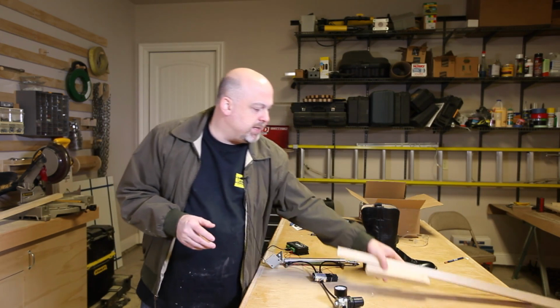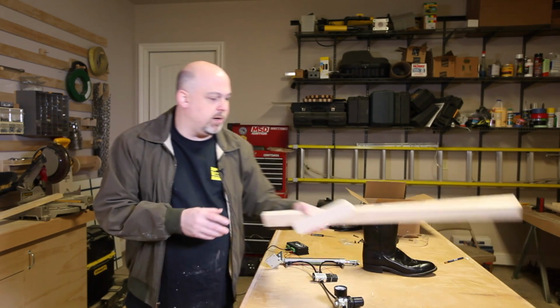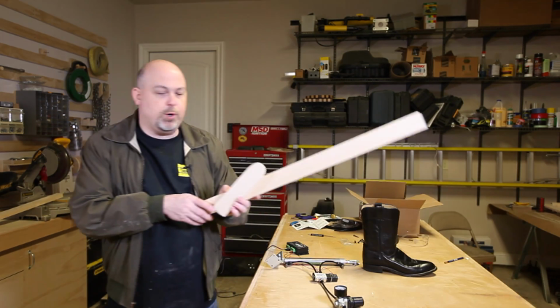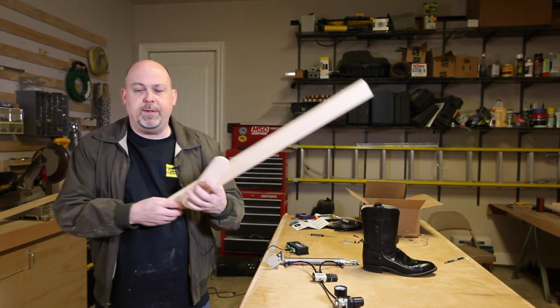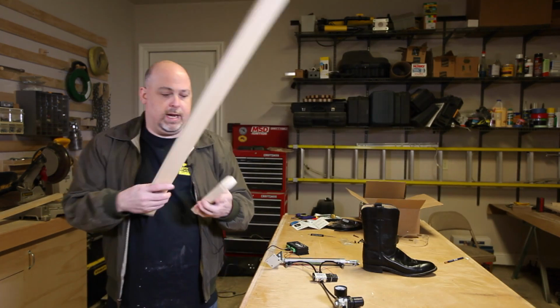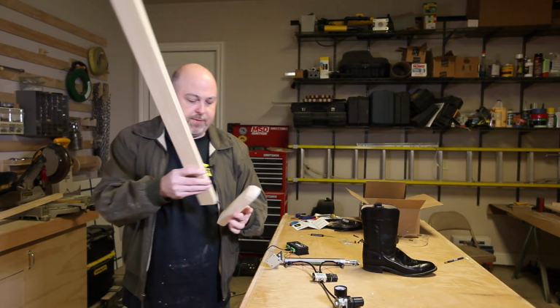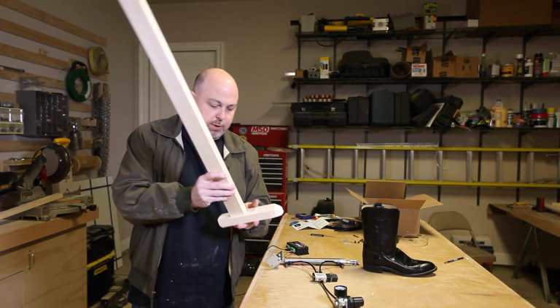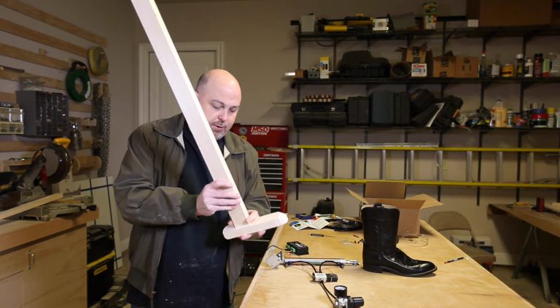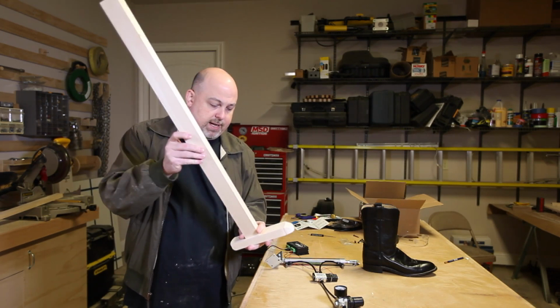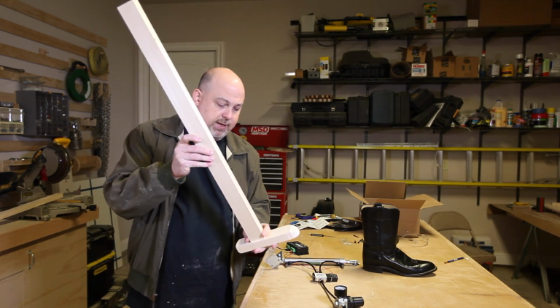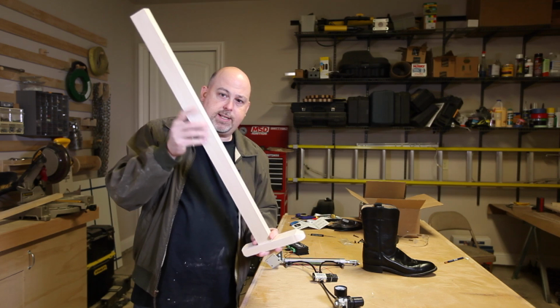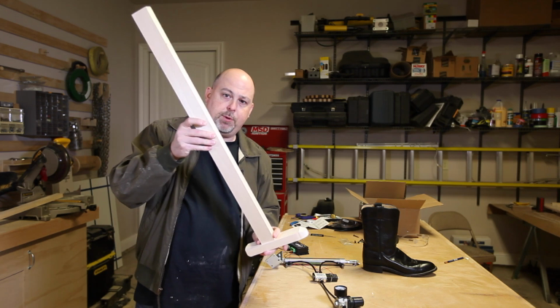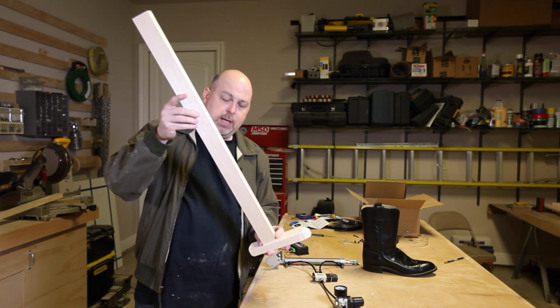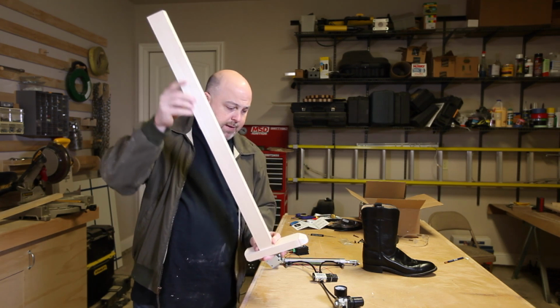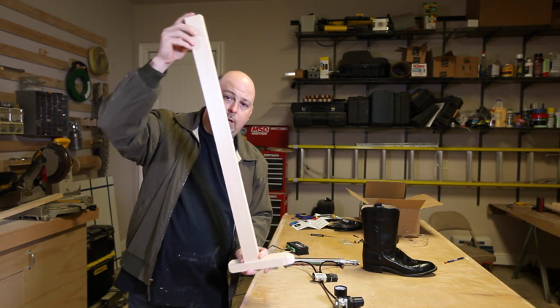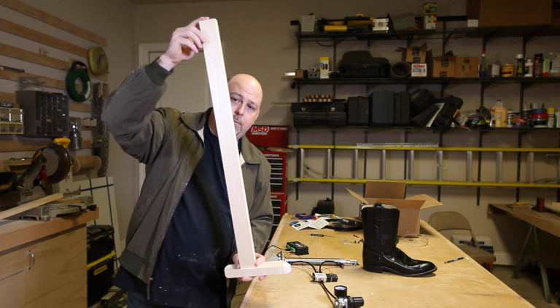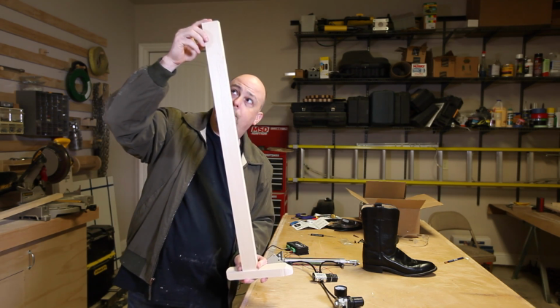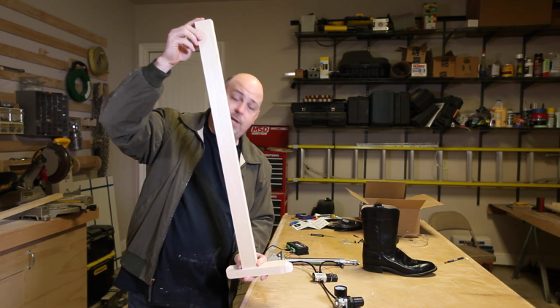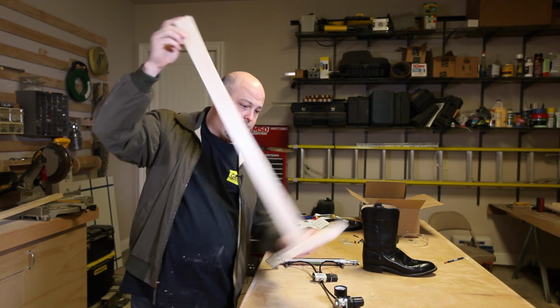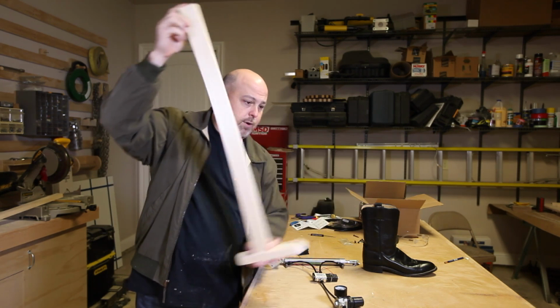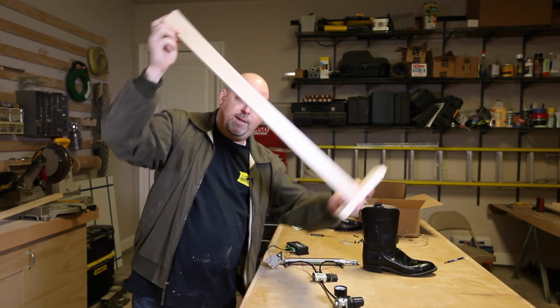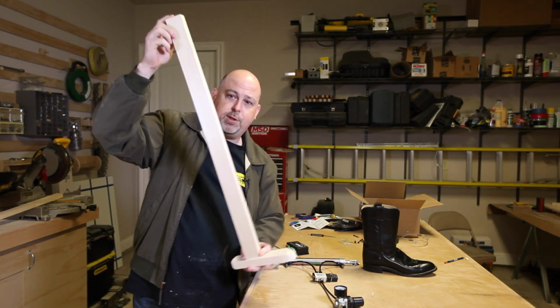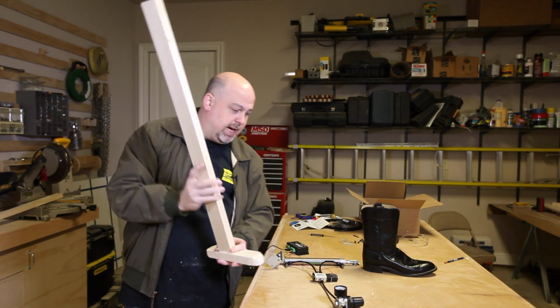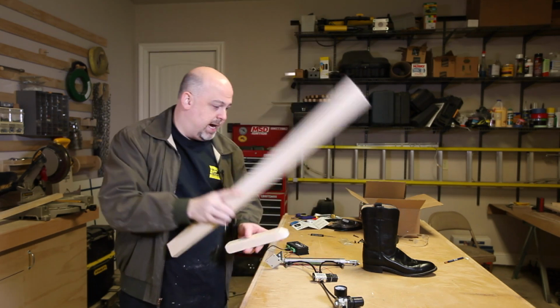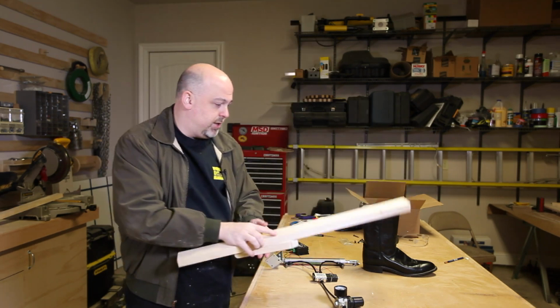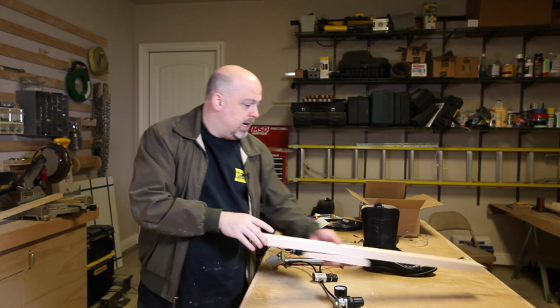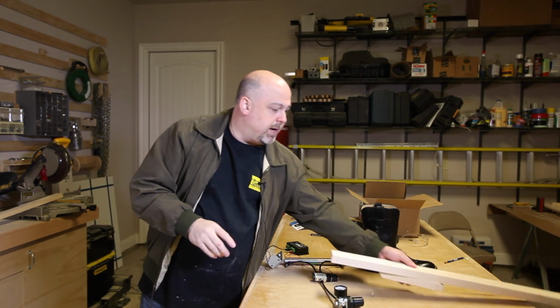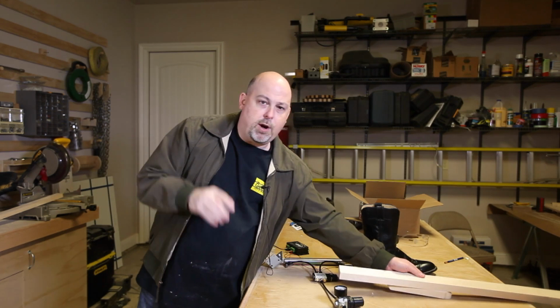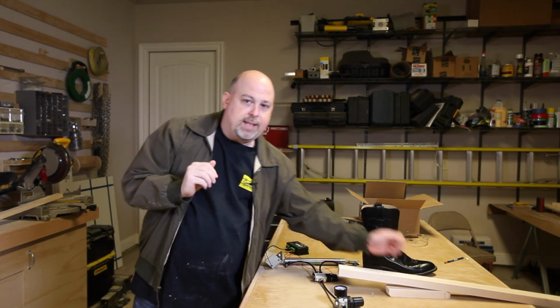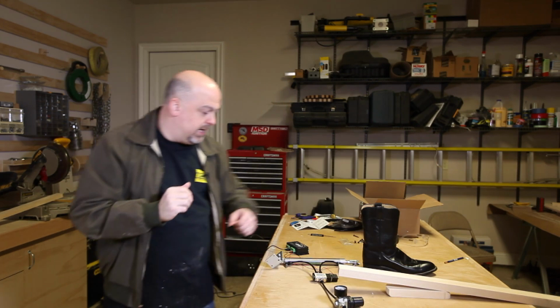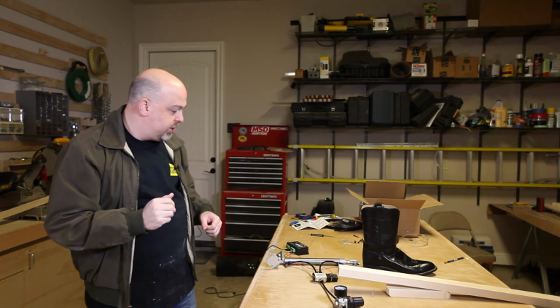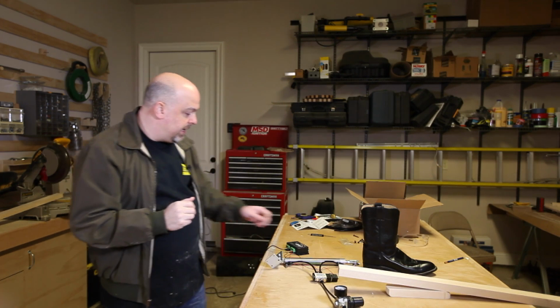We'll need a couple of pieces of wood and these will go together like this and go inside the boot, and then we'll hinge this on a fulcrum and this will do the kicking action. In order to automate that kicking action, I got this pneumatic tube.